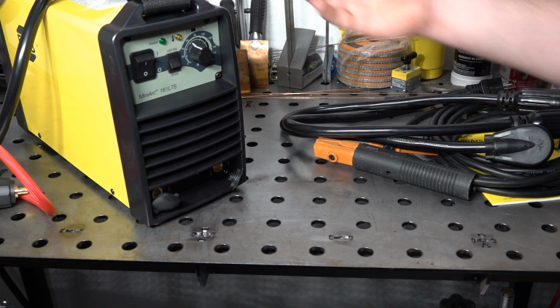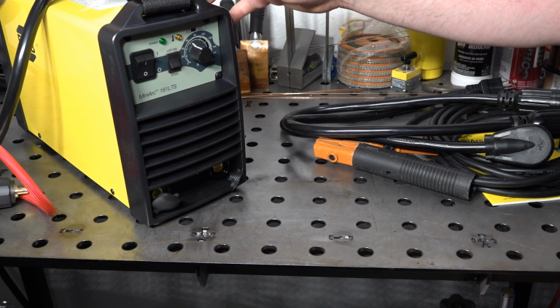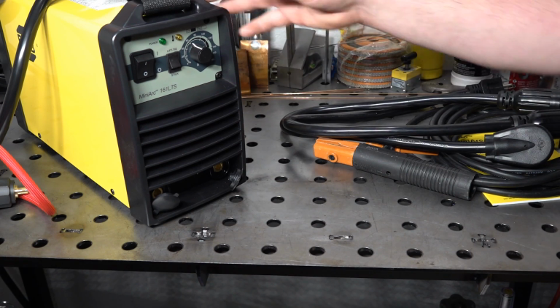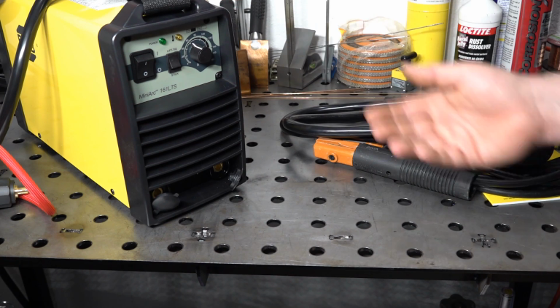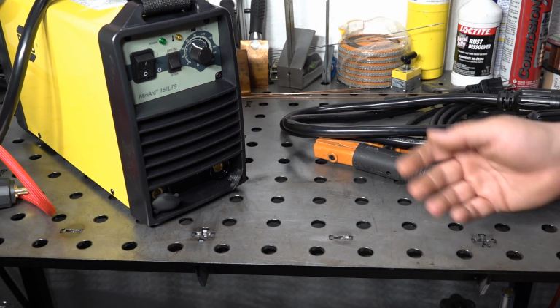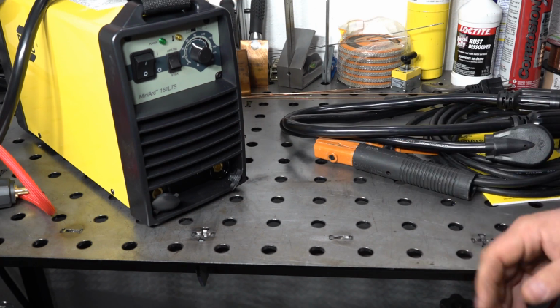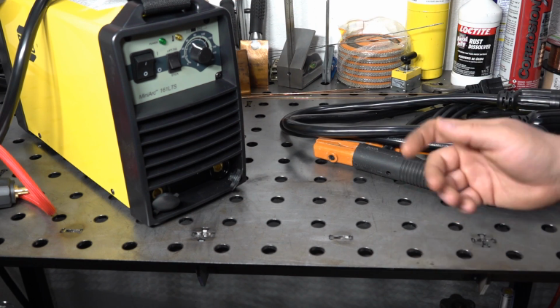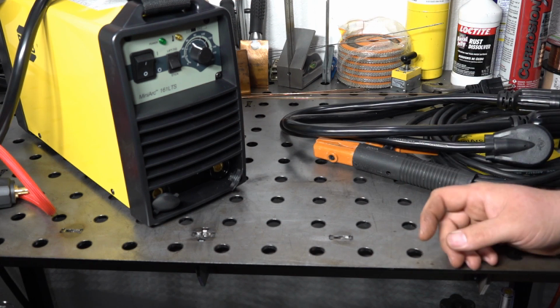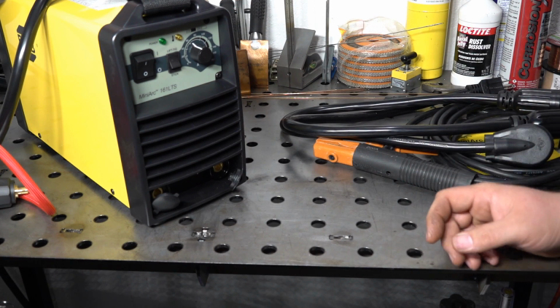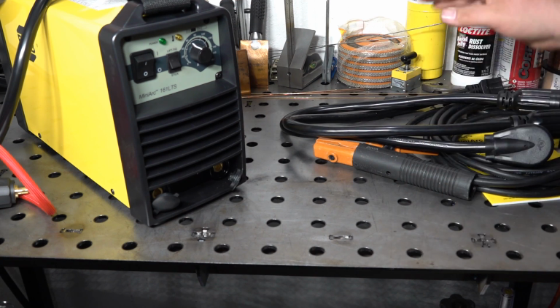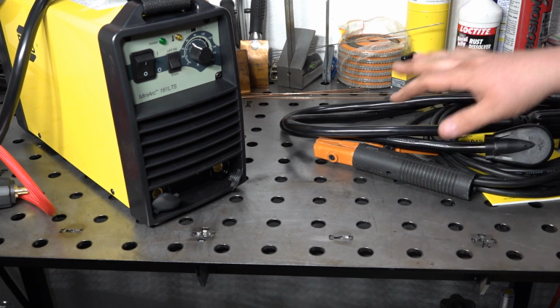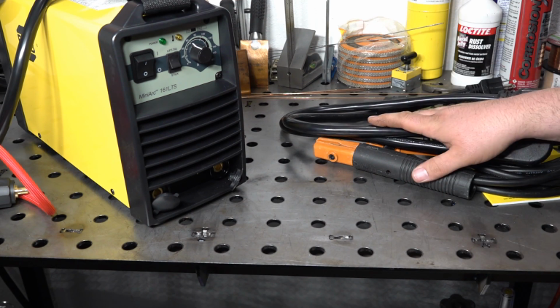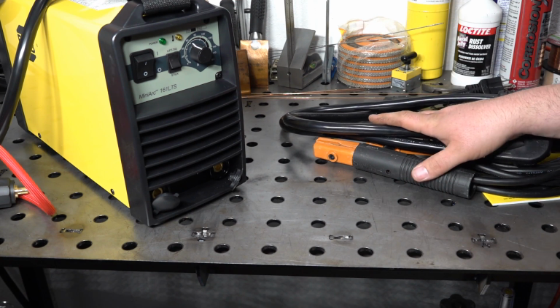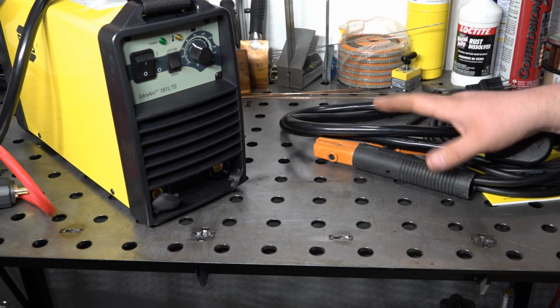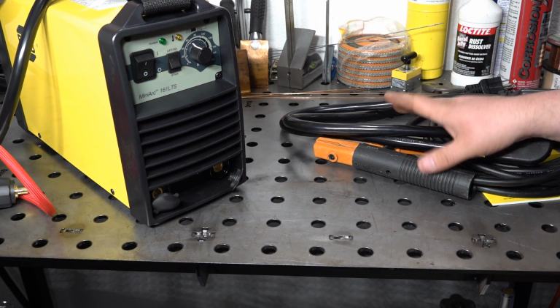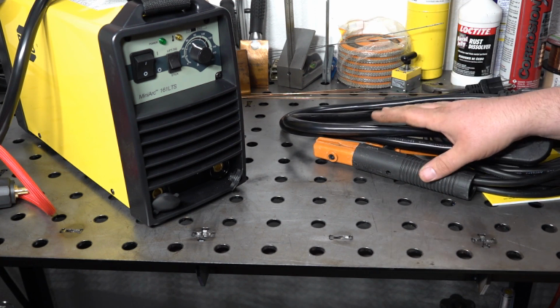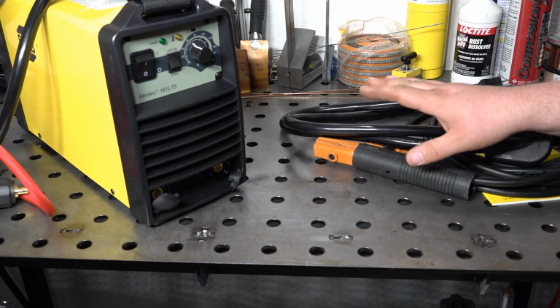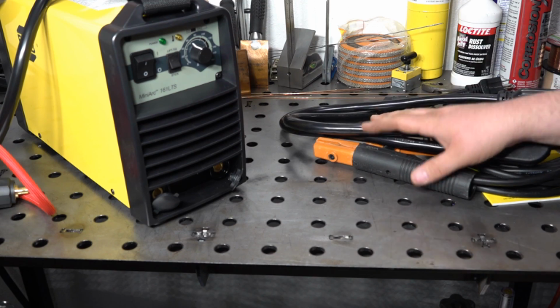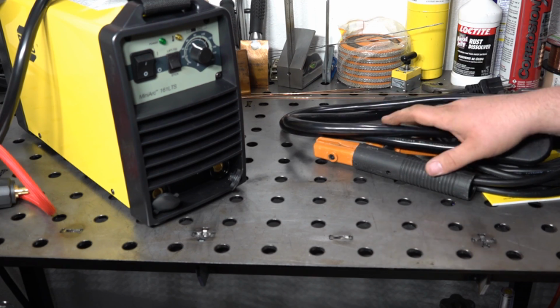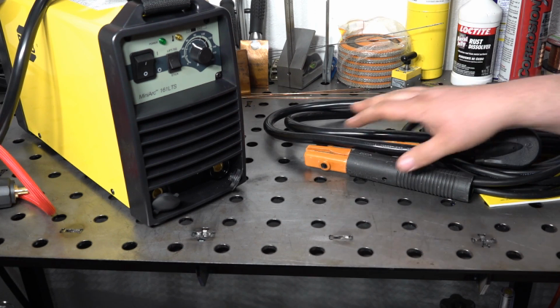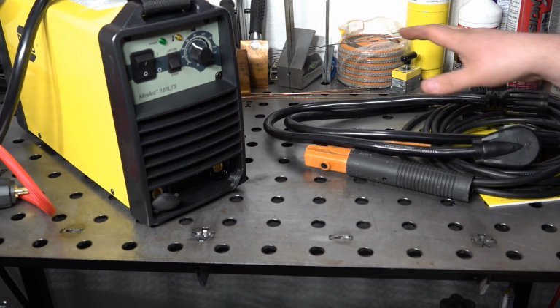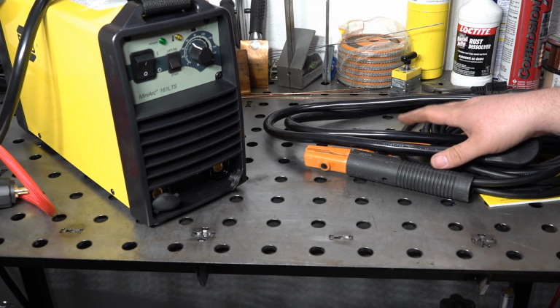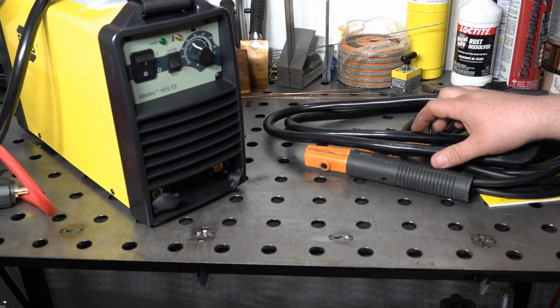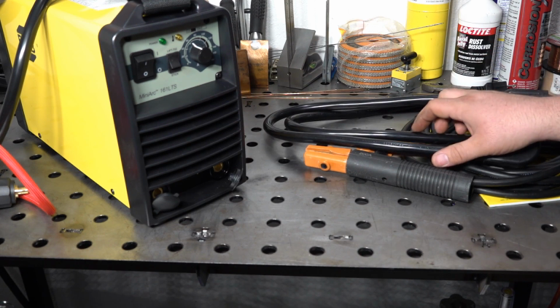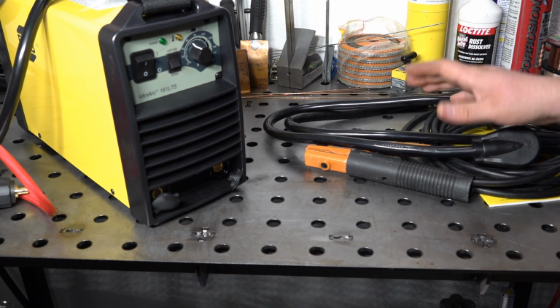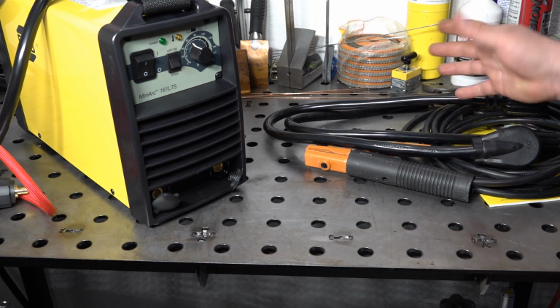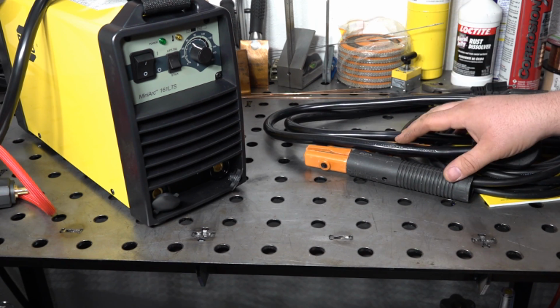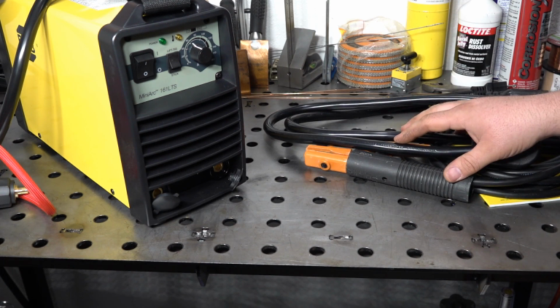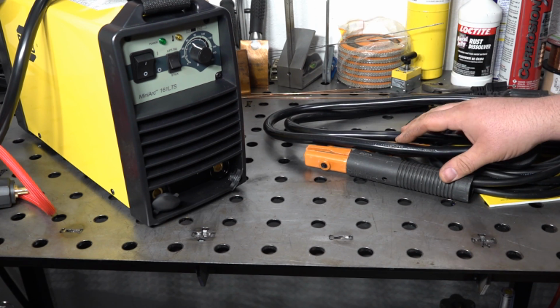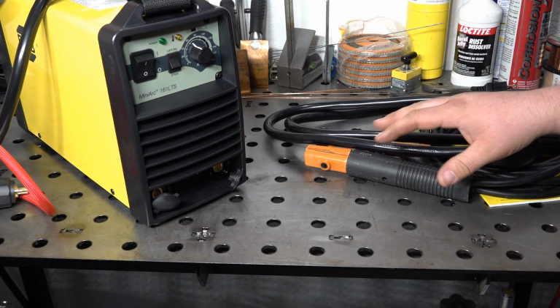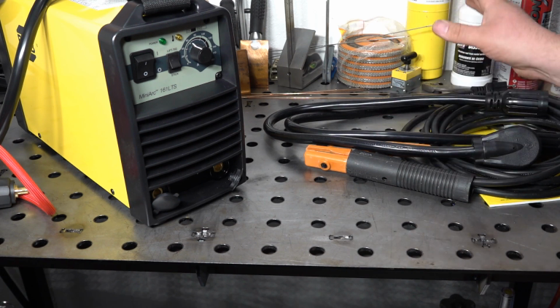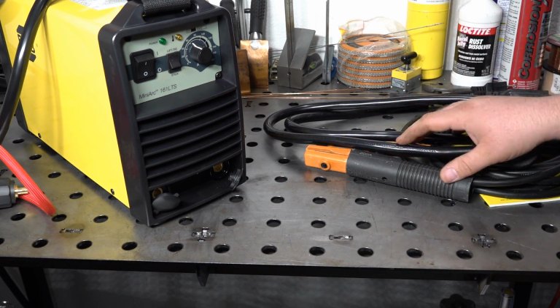Overall, the welder seems to have decent build quality, decent fit and finish. The accessories are nothing exceptional, but they're okay and definitely a step above what comes with the Amaco welder, just for comparison.